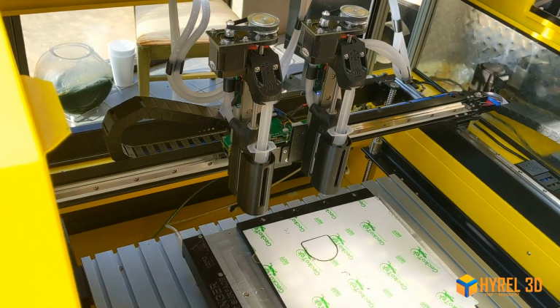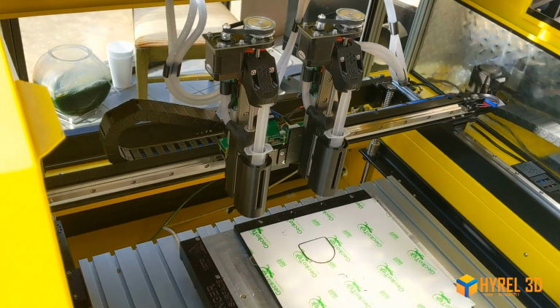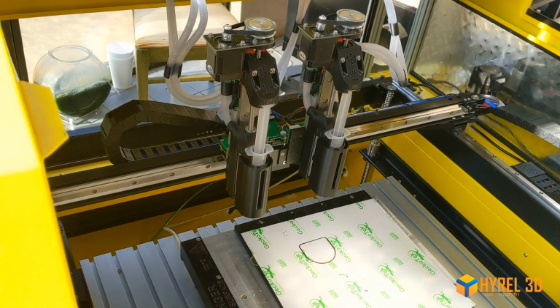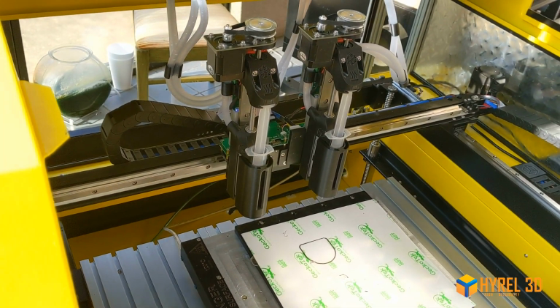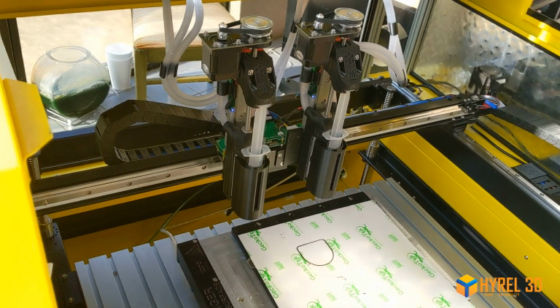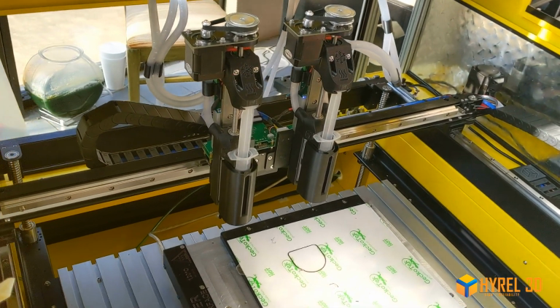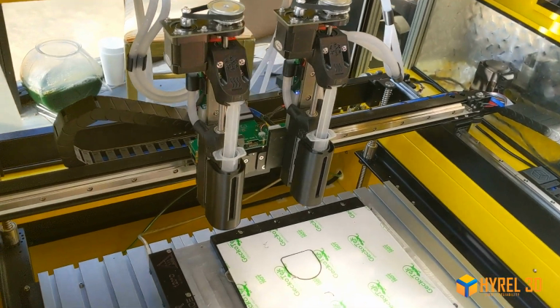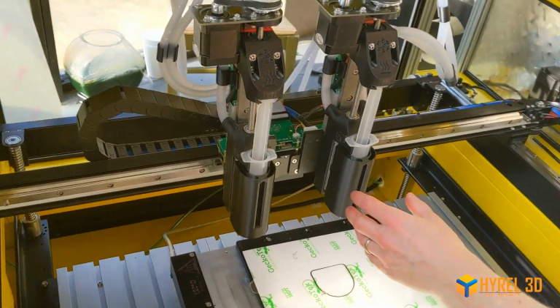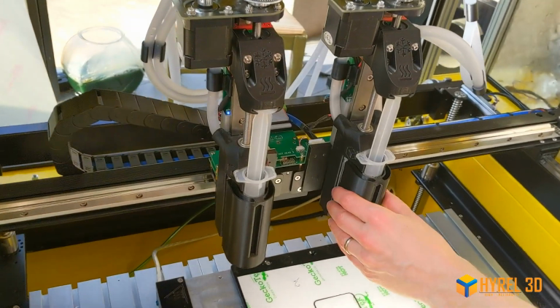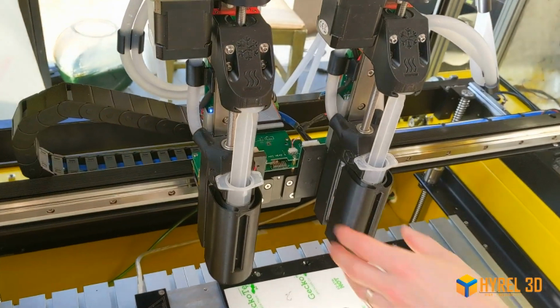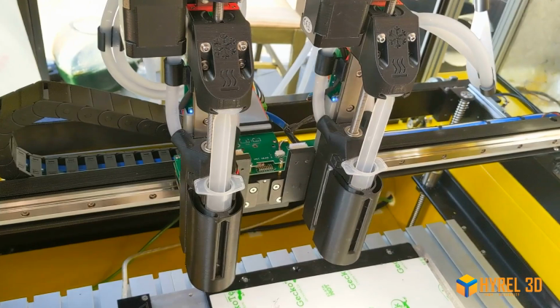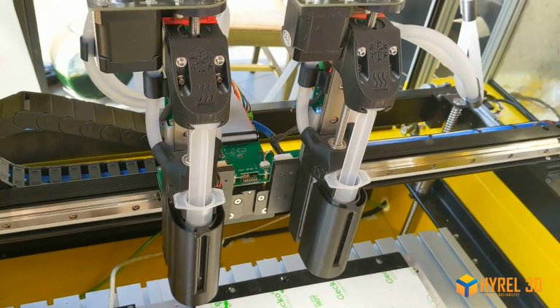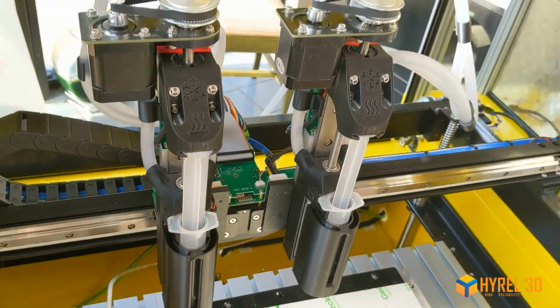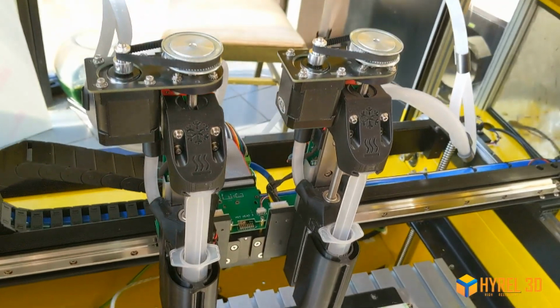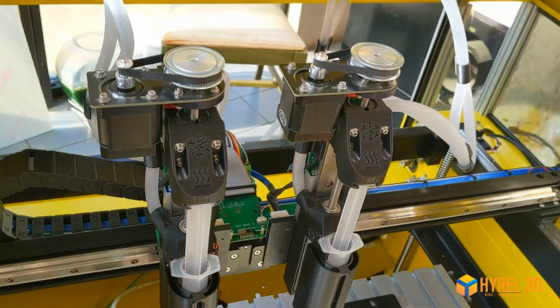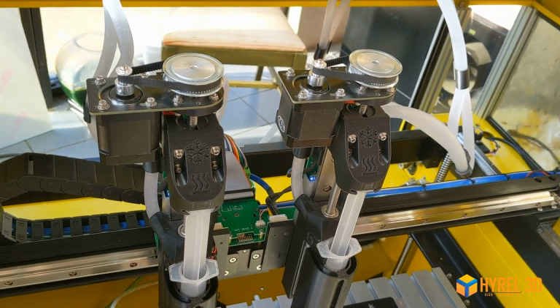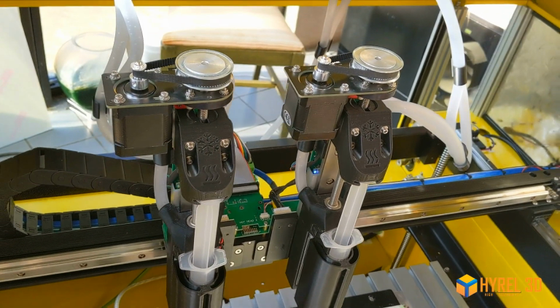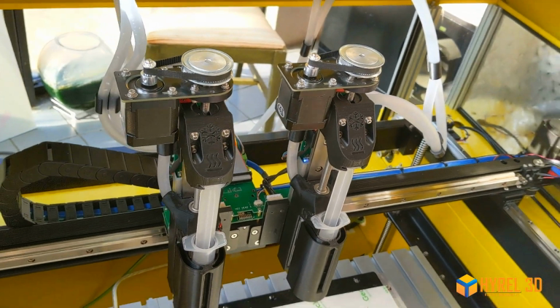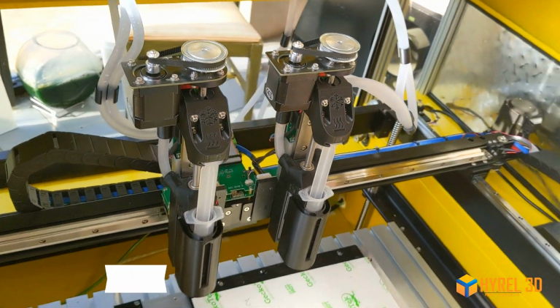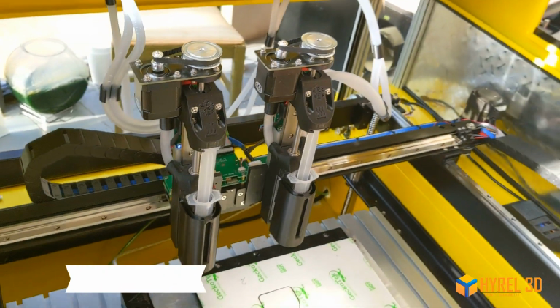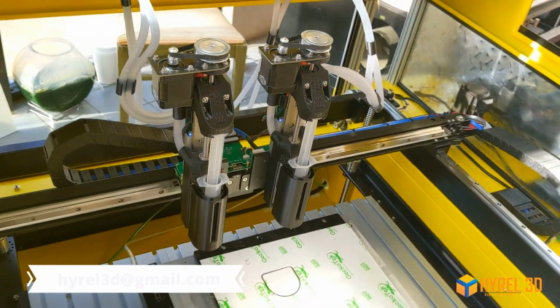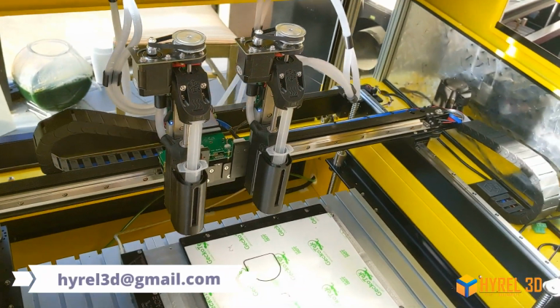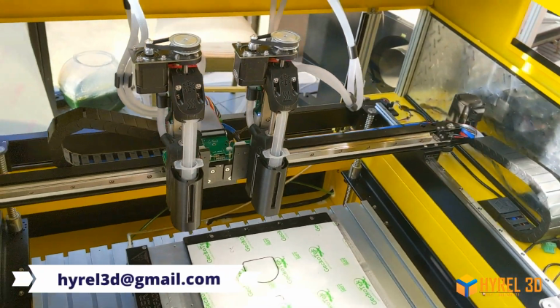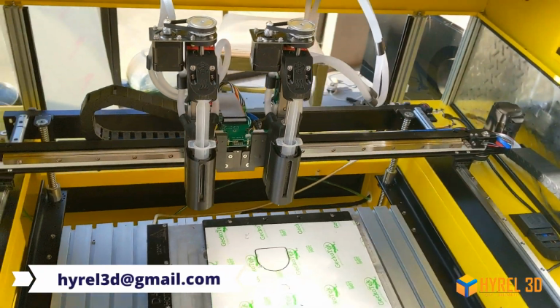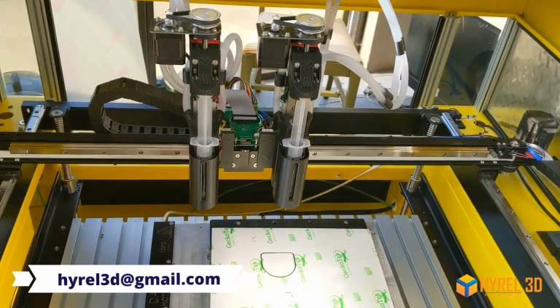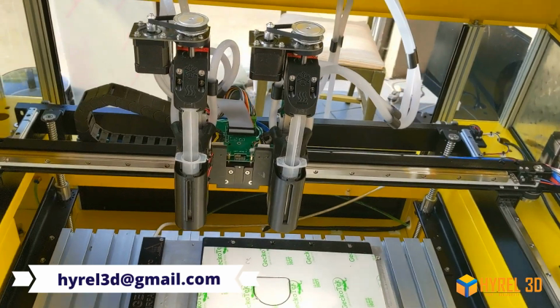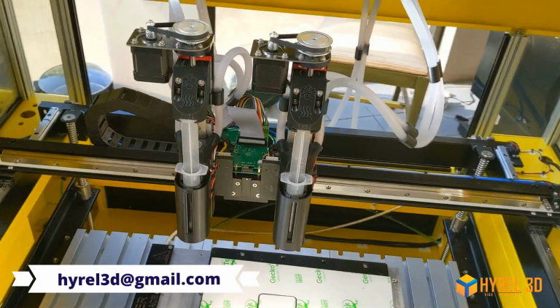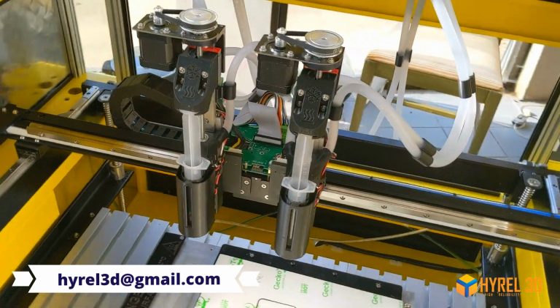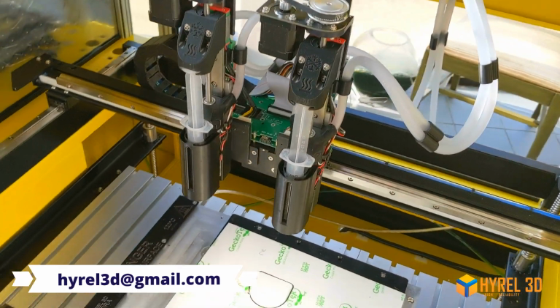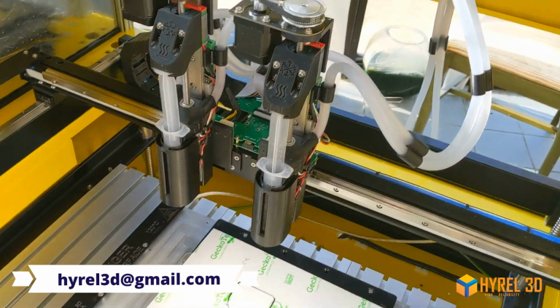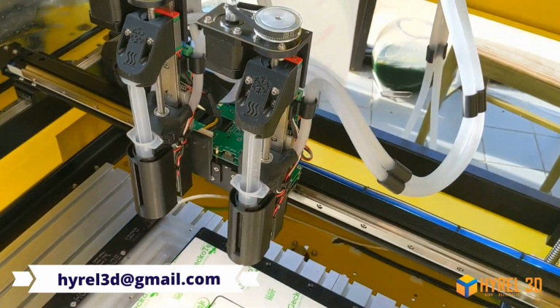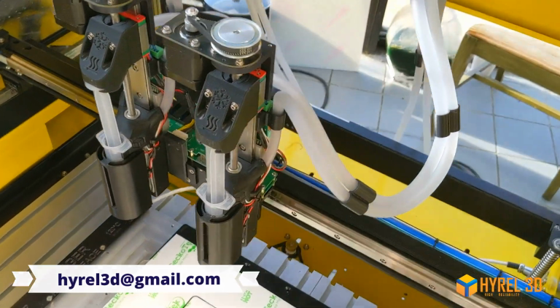Other than that, this is just like using any of our other syringe dispenser heads. If you have any more questions, feel free to contact Devo at hyroll3d@gmail.com.